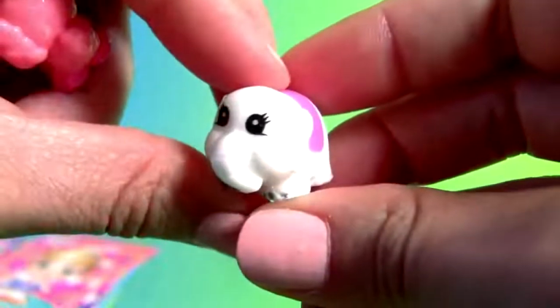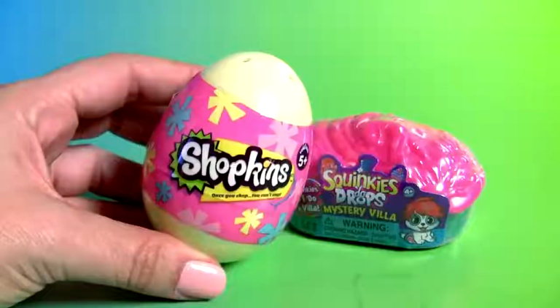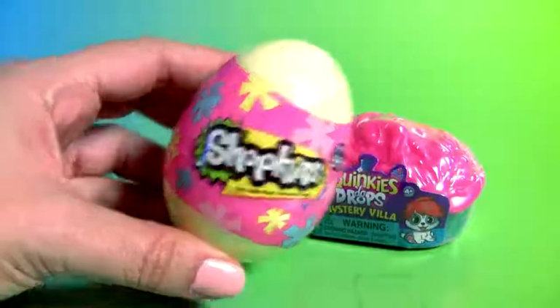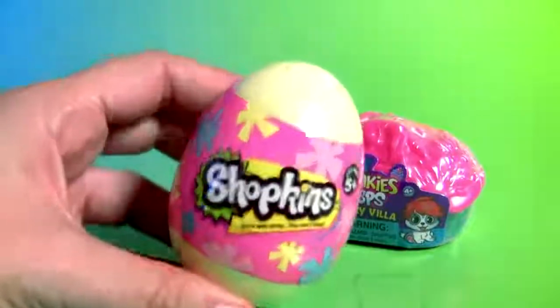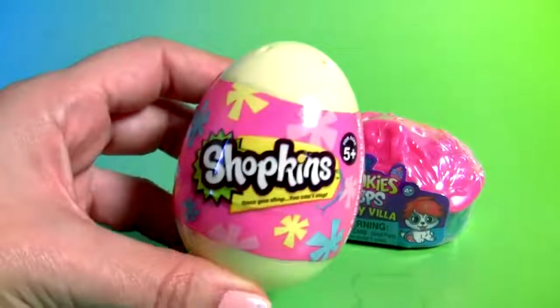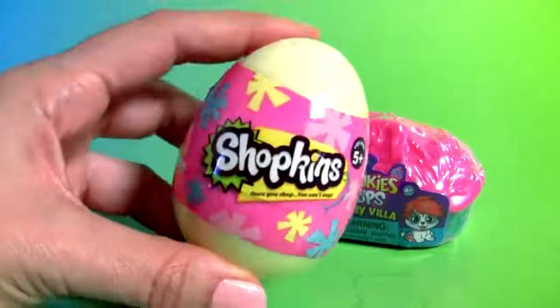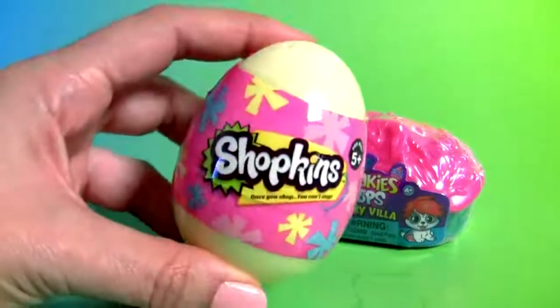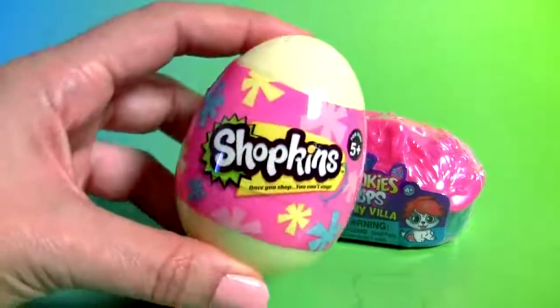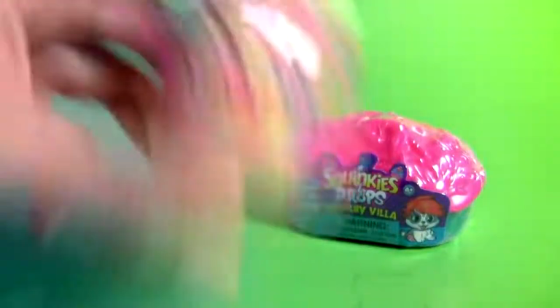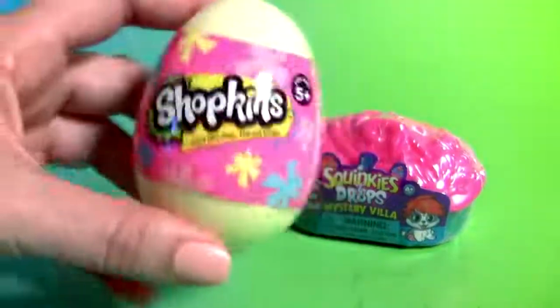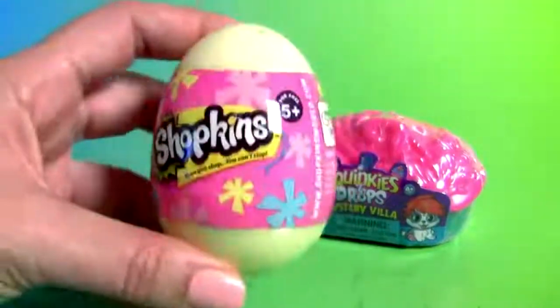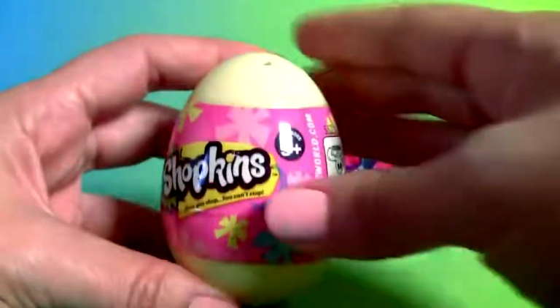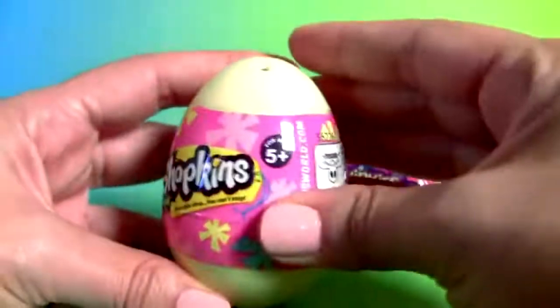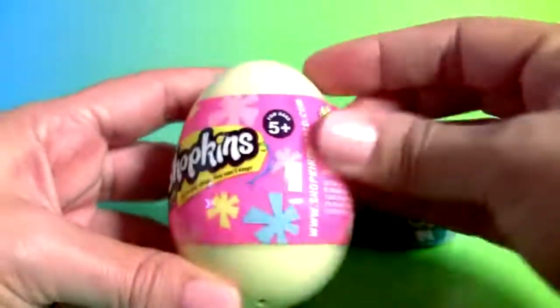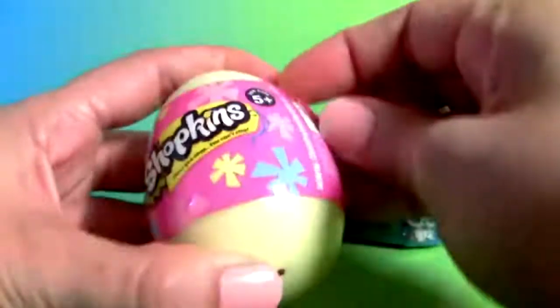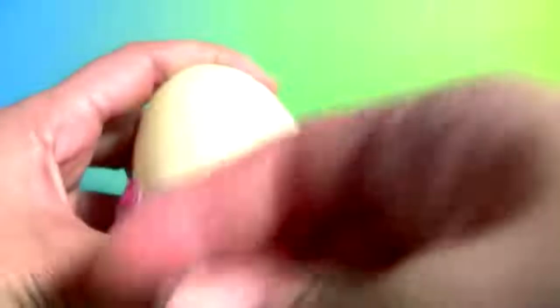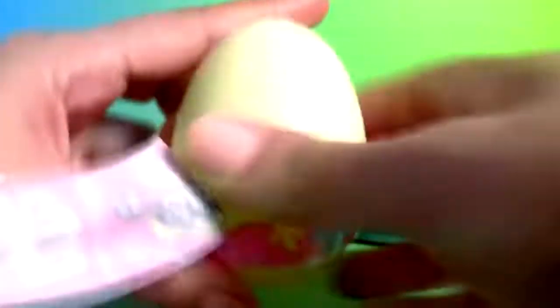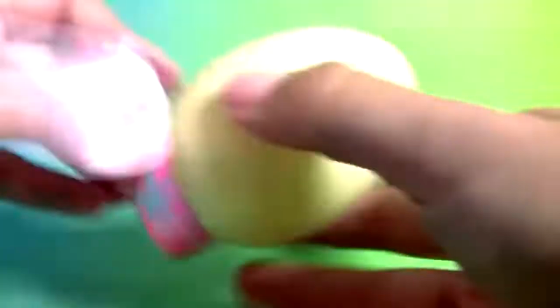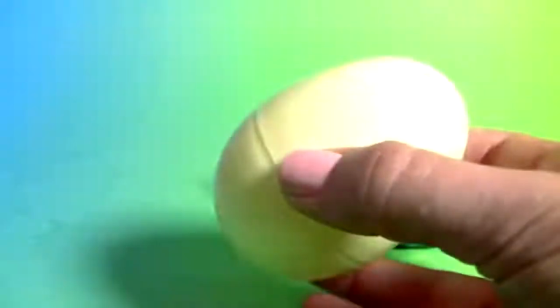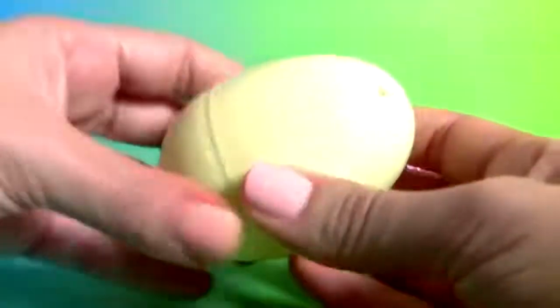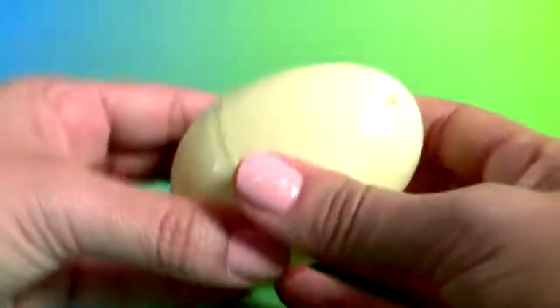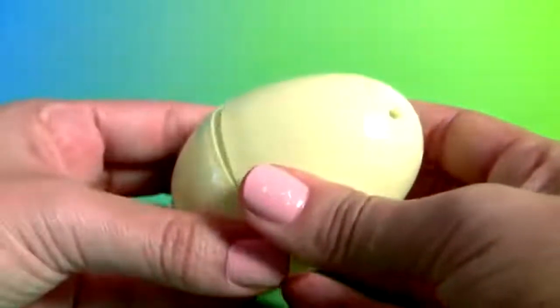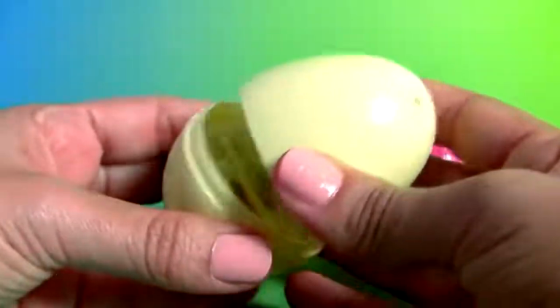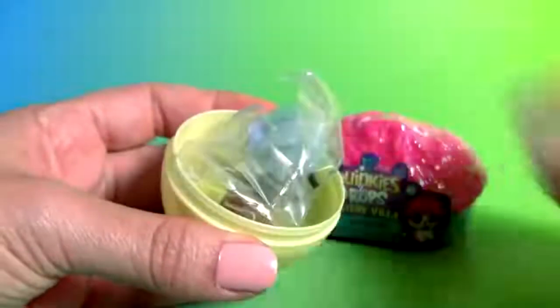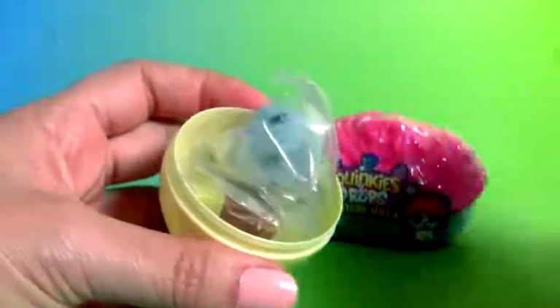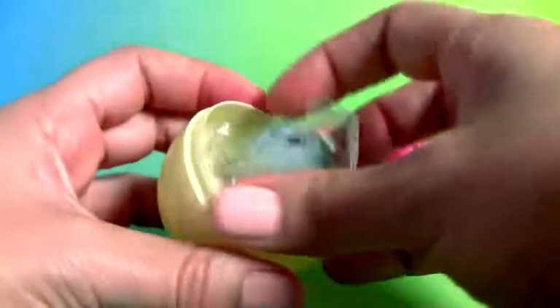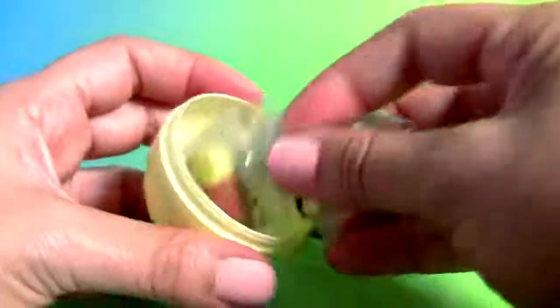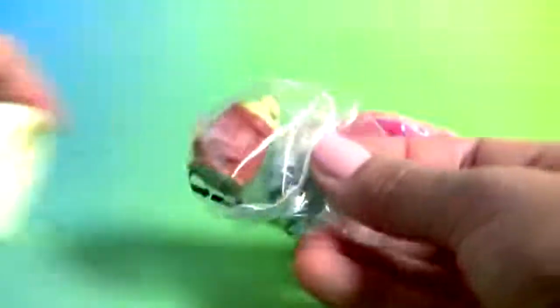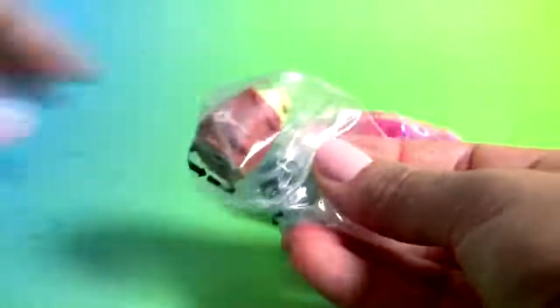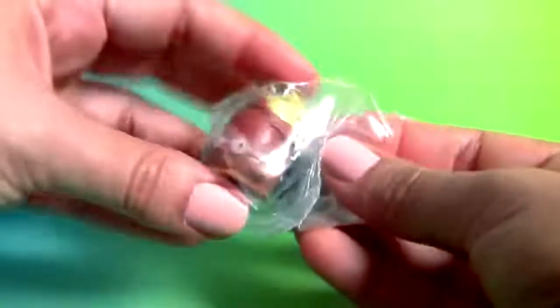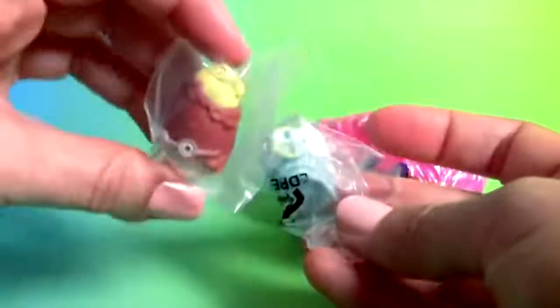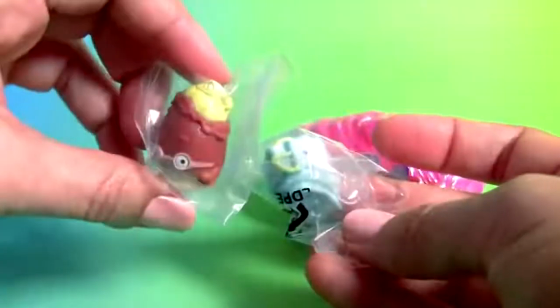Shopkins egg surprise, yellow egg and two Shopkins.